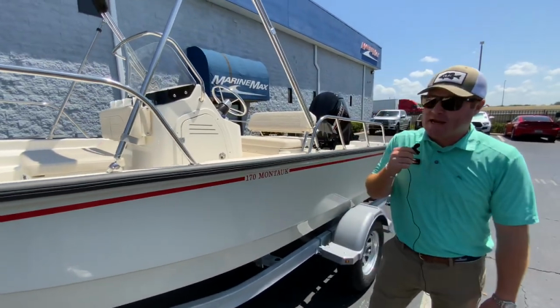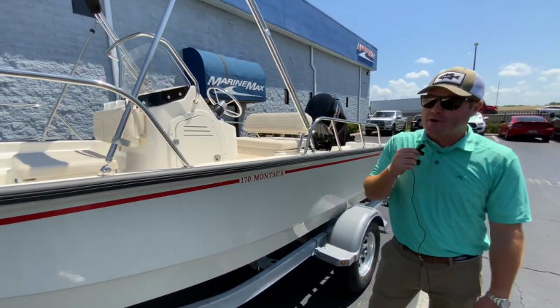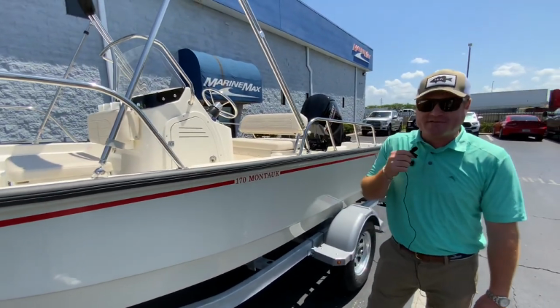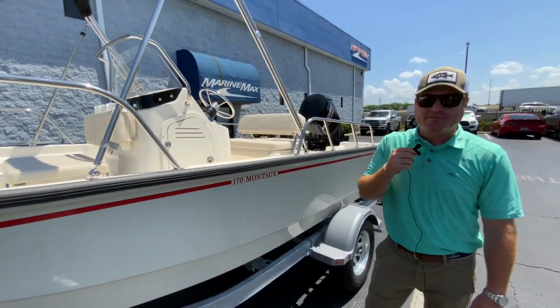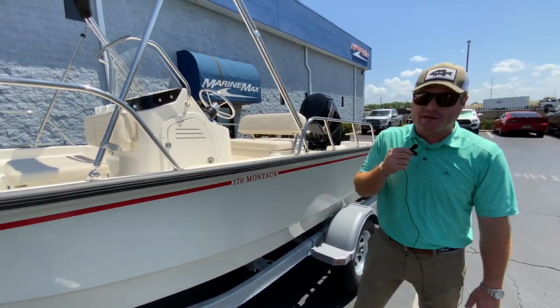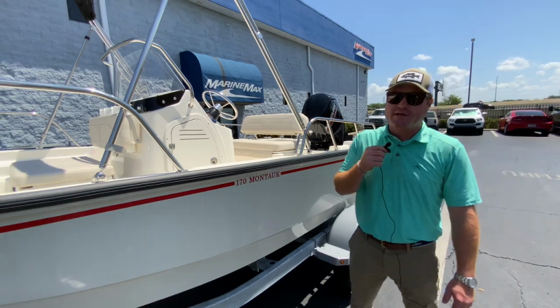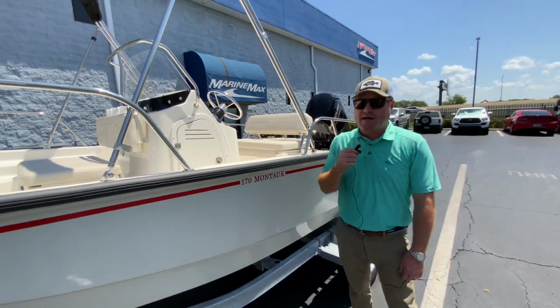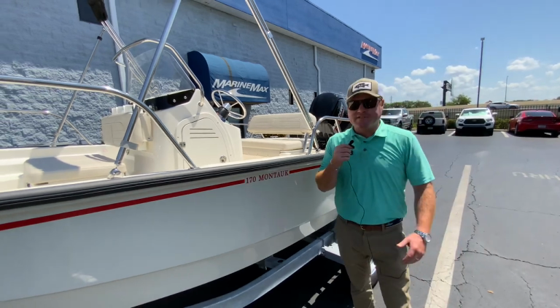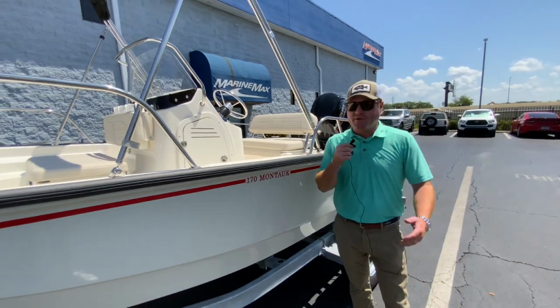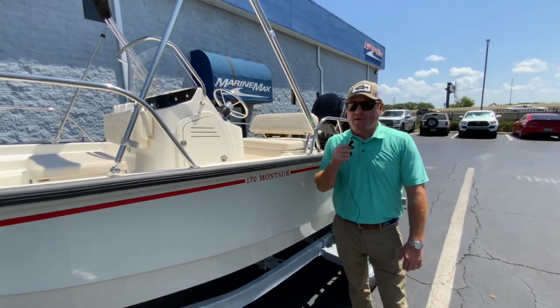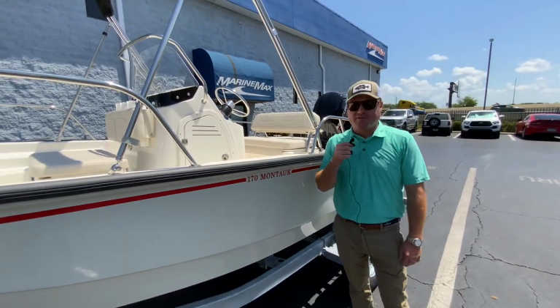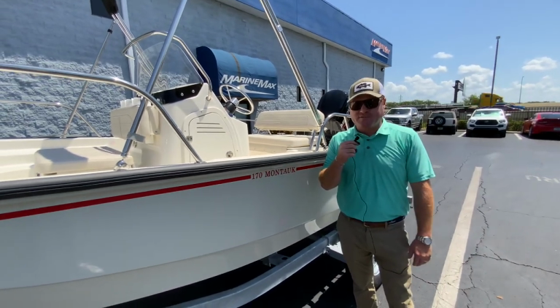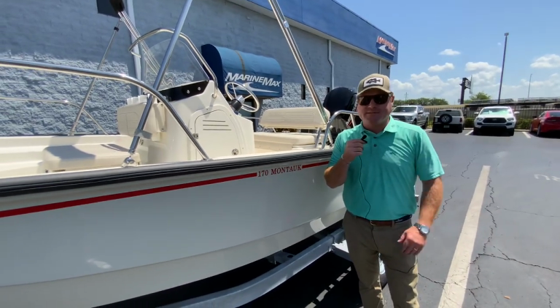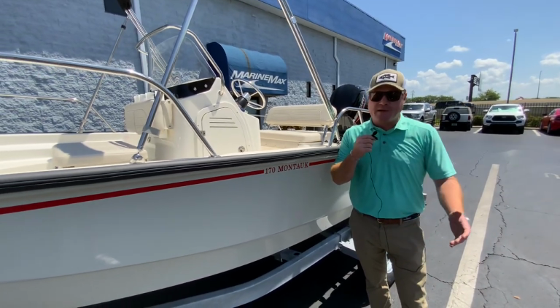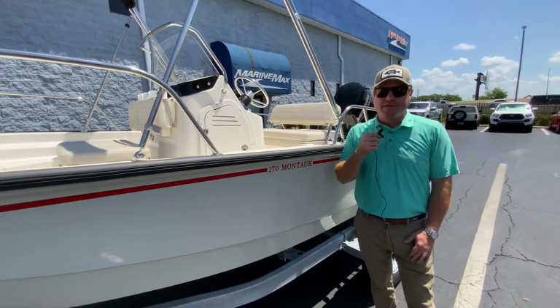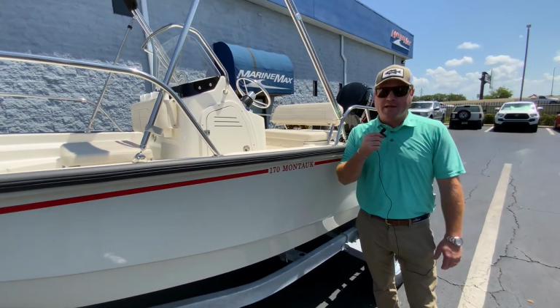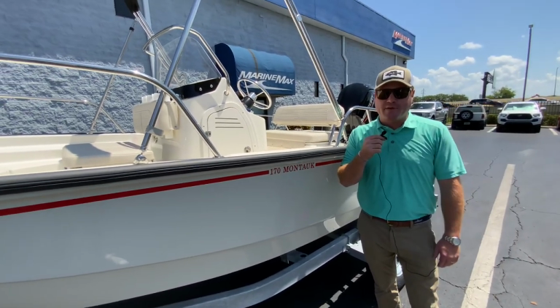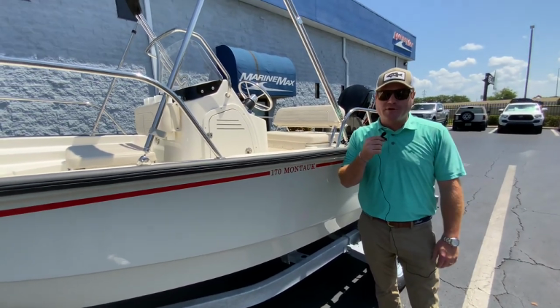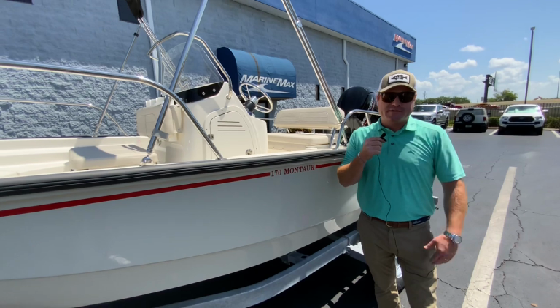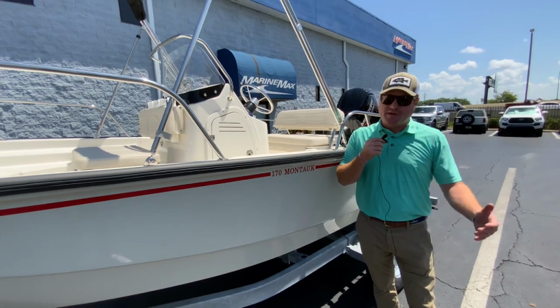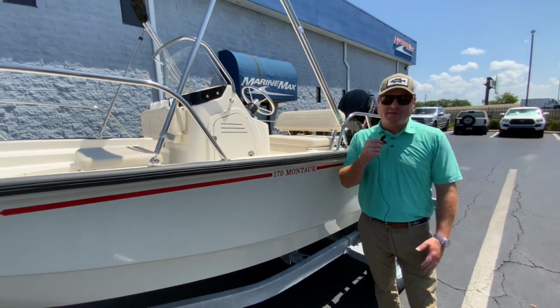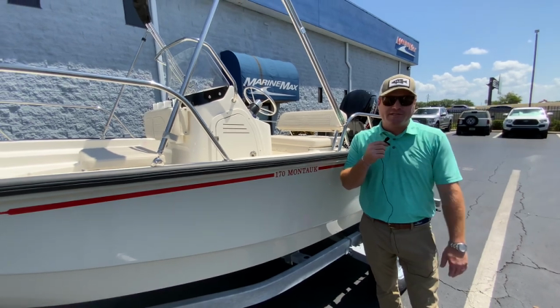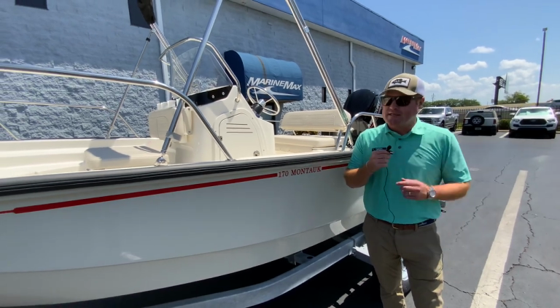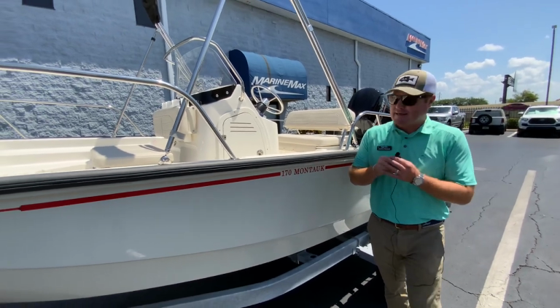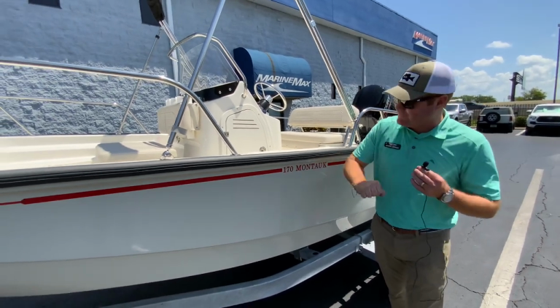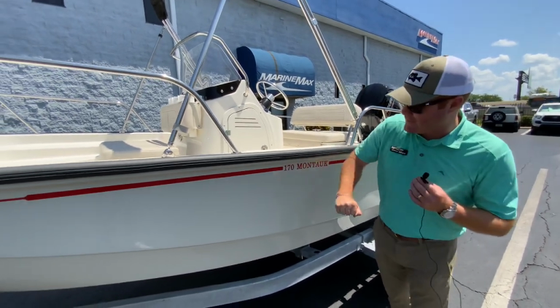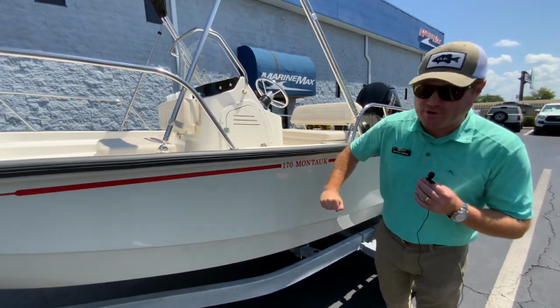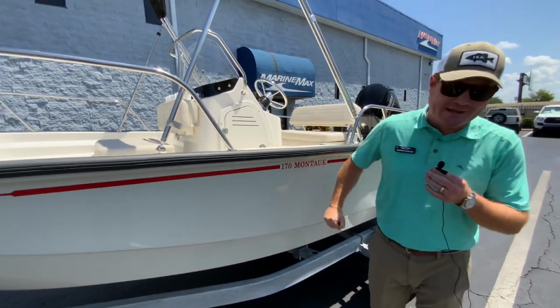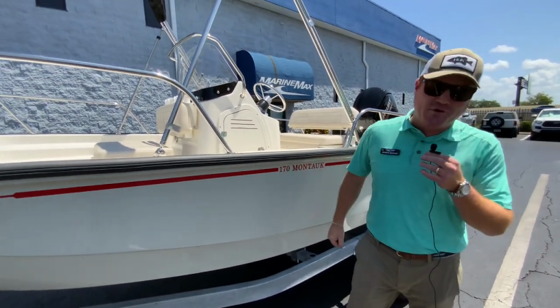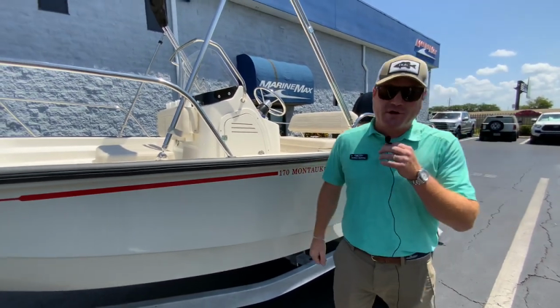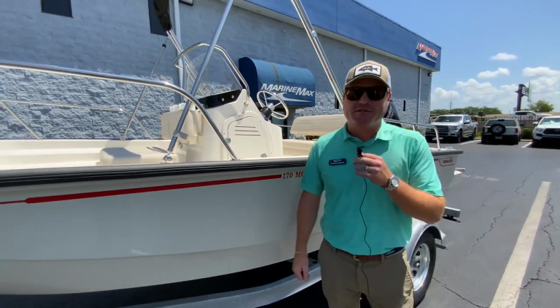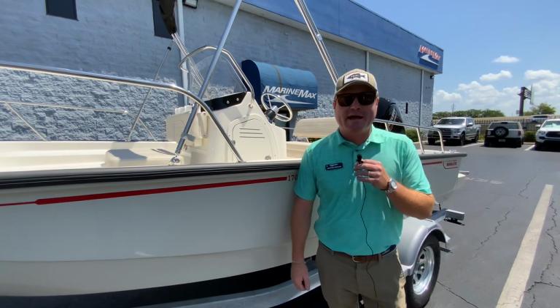I grew up on a 17-foot Whaler. We'd take the boat 50 miles offshore. I've taken it to the Bahamas. Quite an incredible boat — the unsinkable legend. They're built like a Yeti cooler with a Mercury engine on the back.